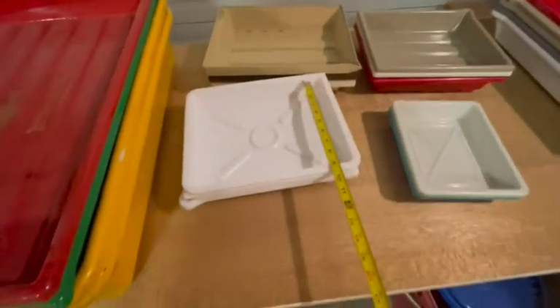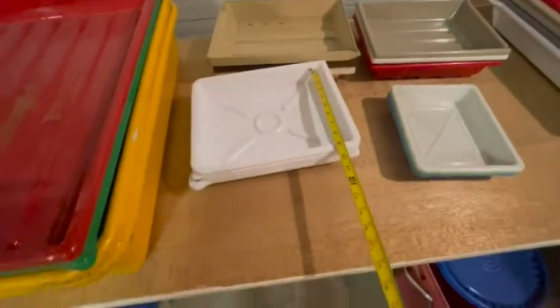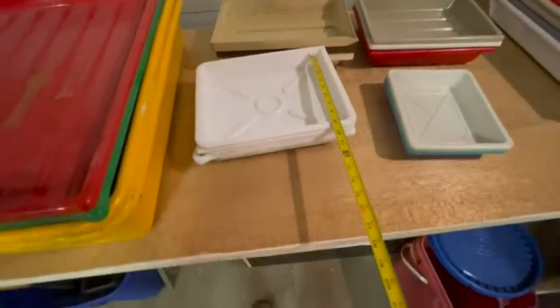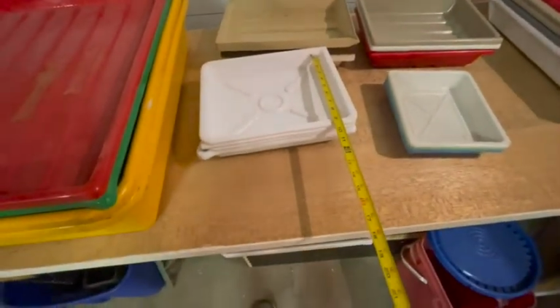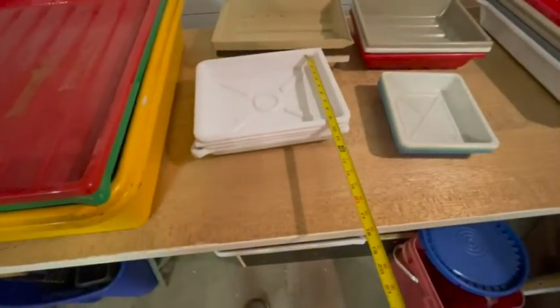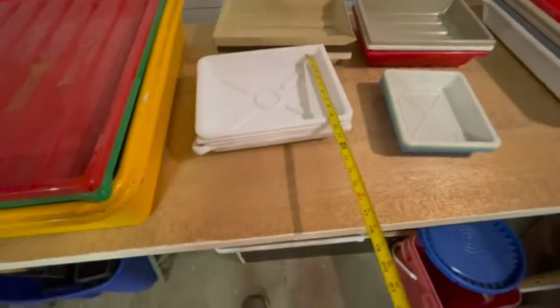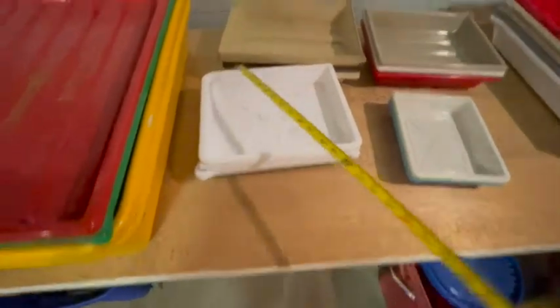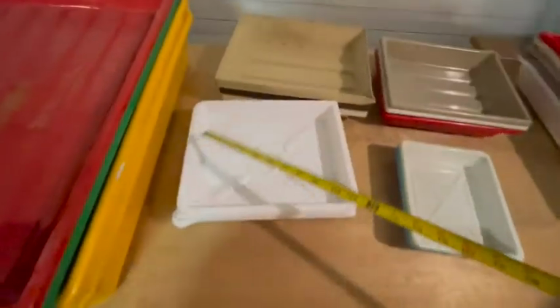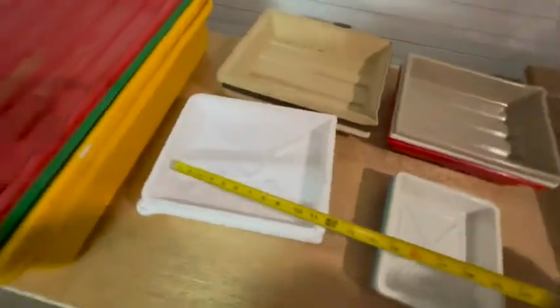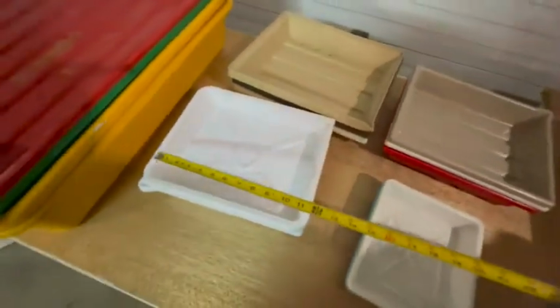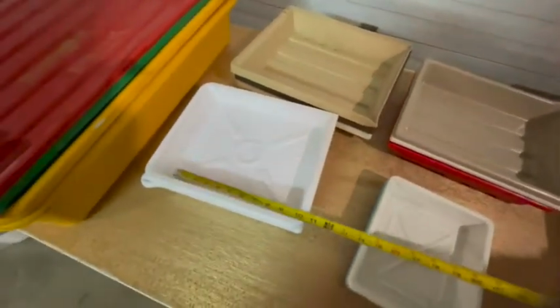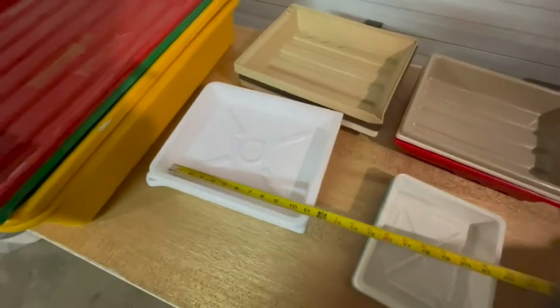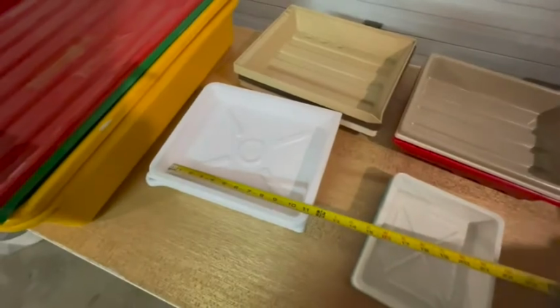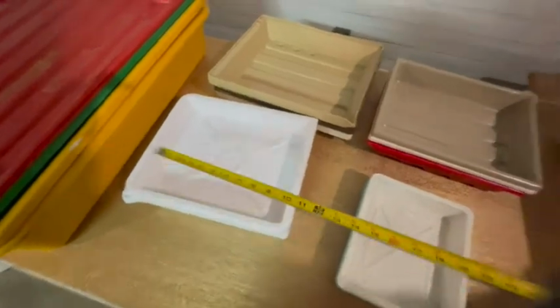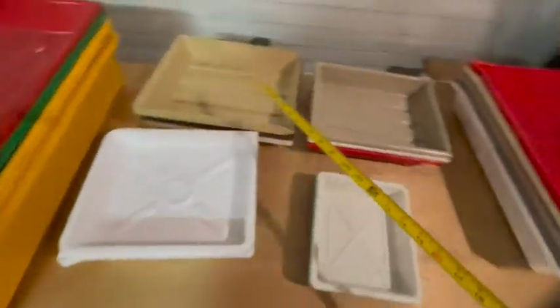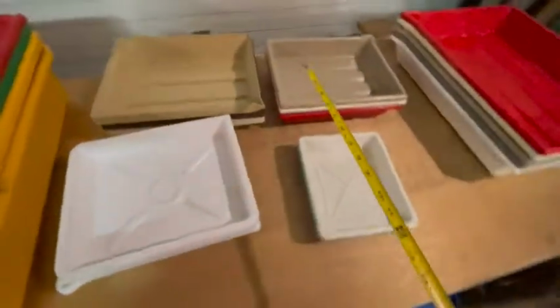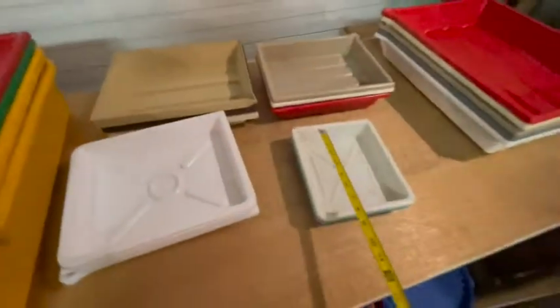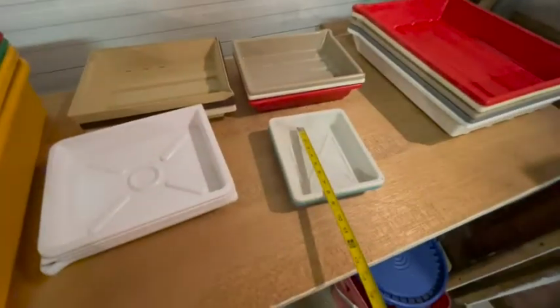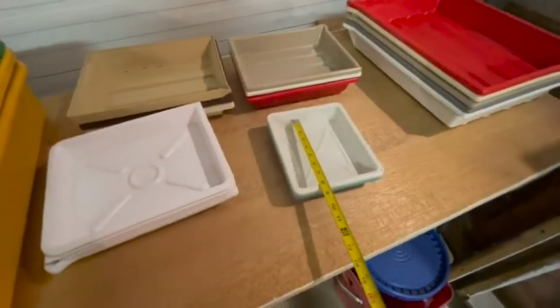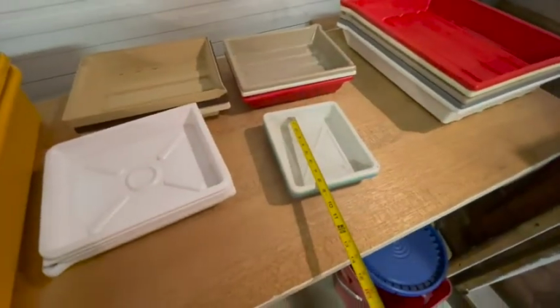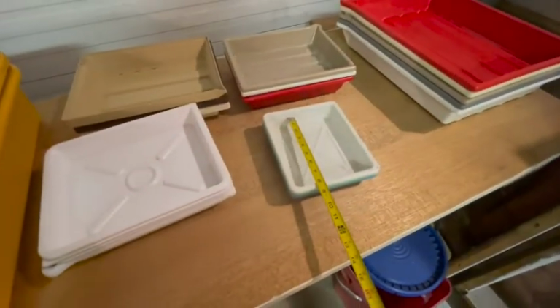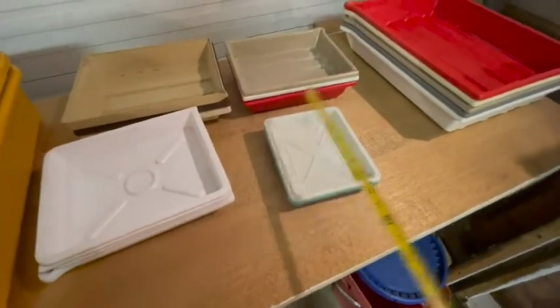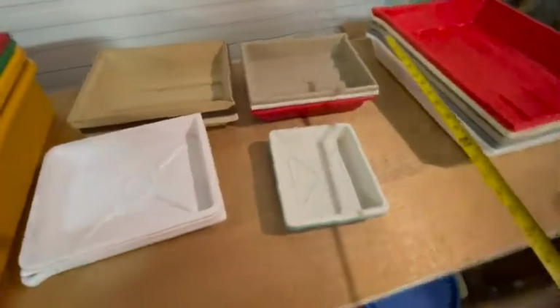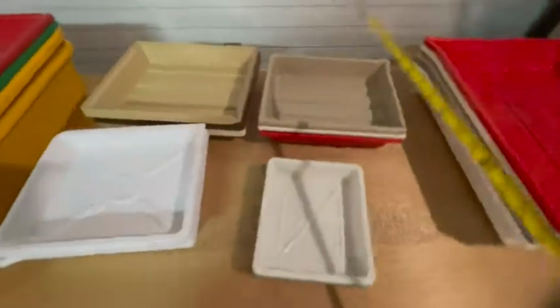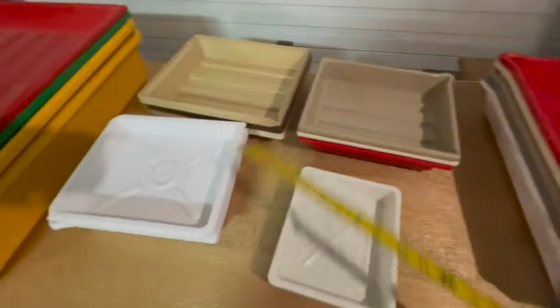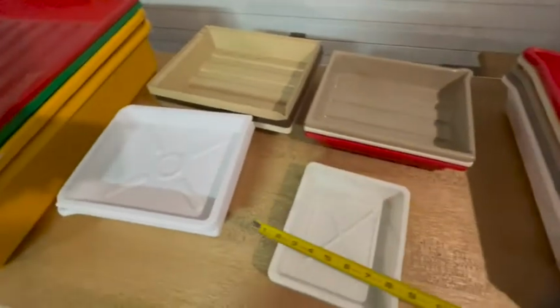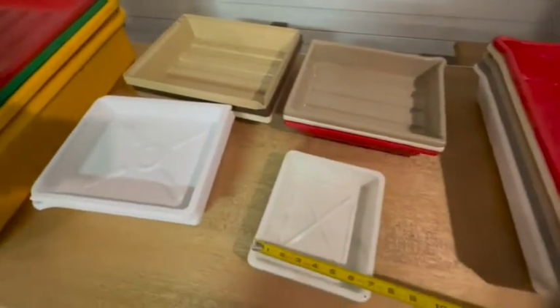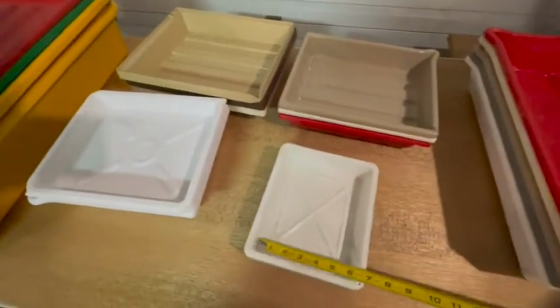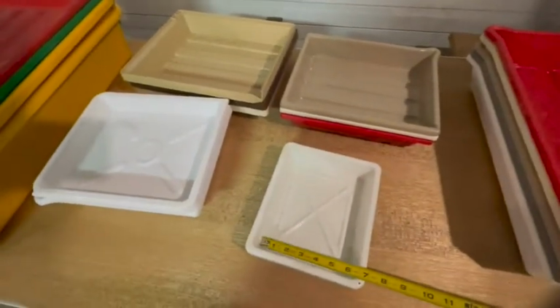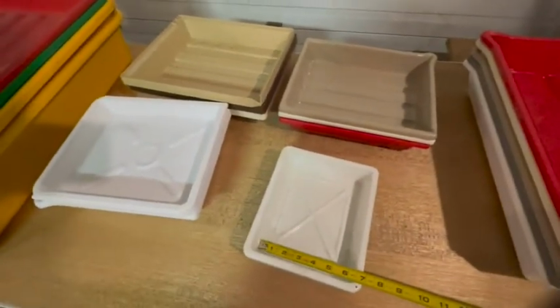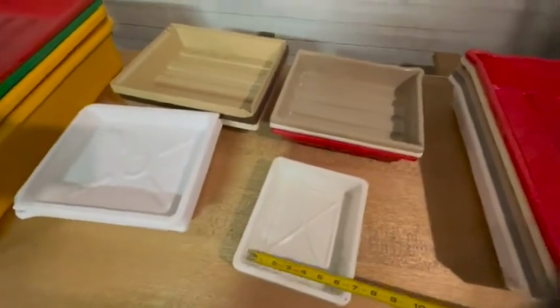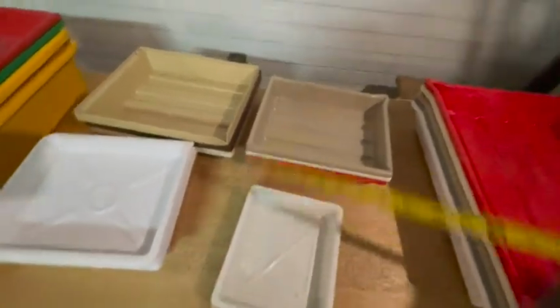There are one, two, three, four trays that are 9 by 11. There are three trays that are 8 by 6 and a half.